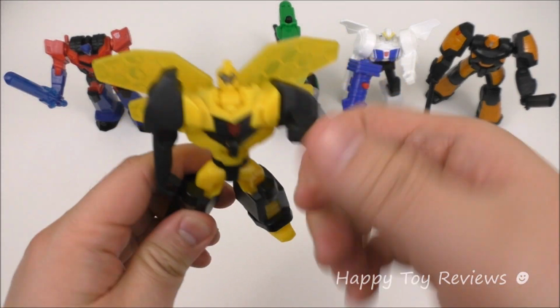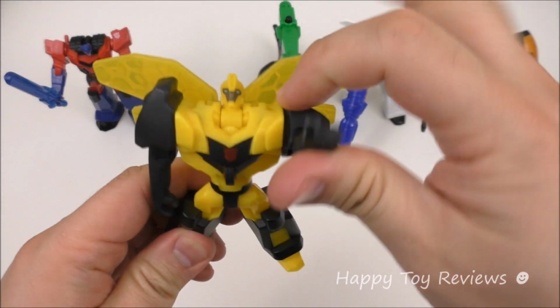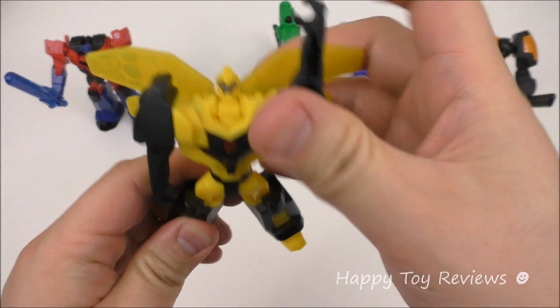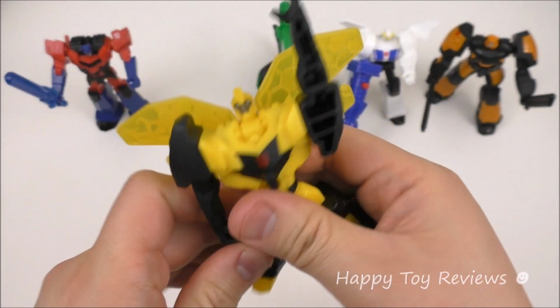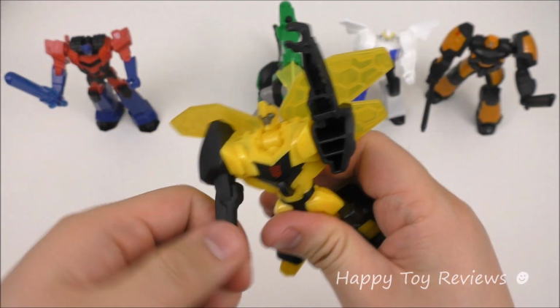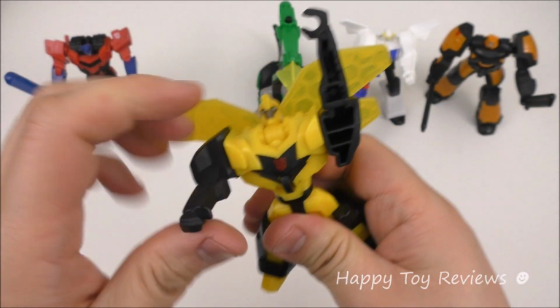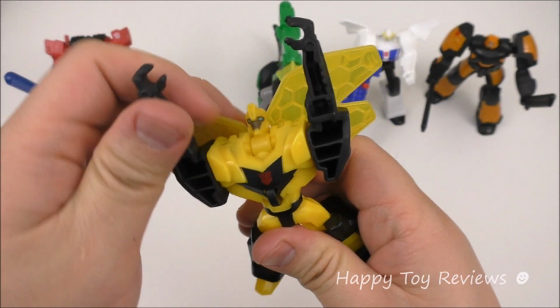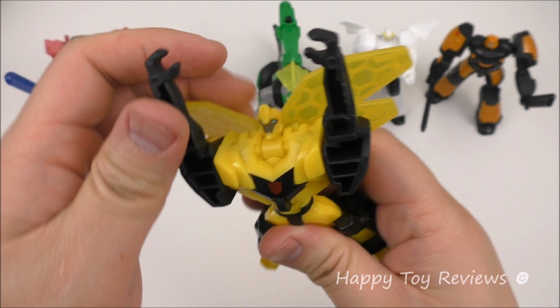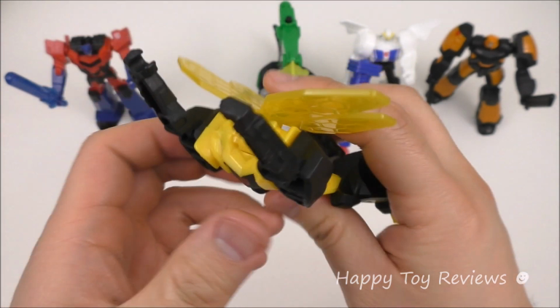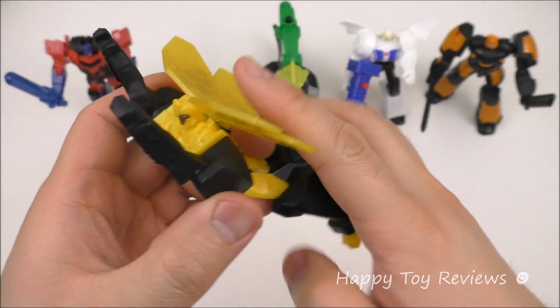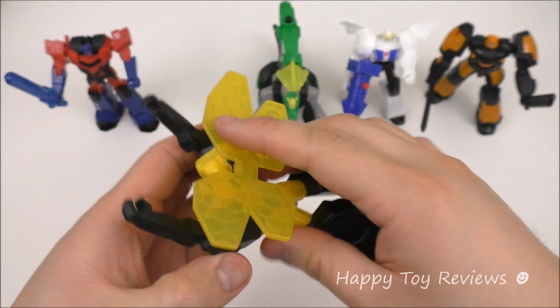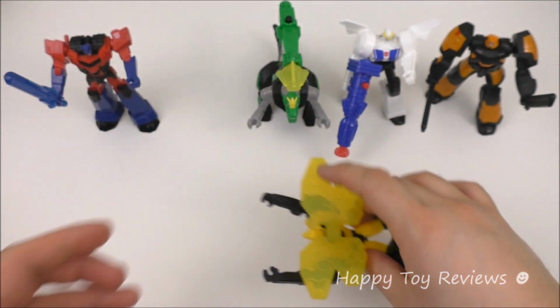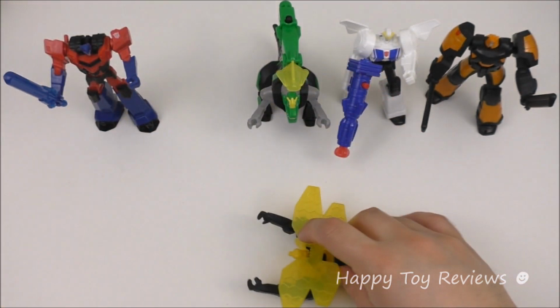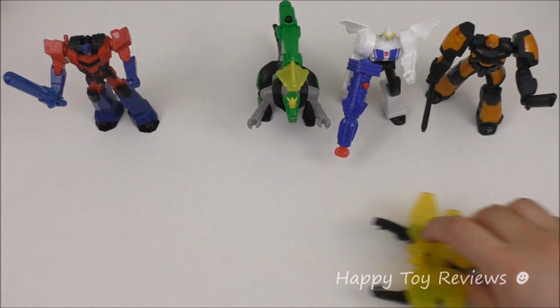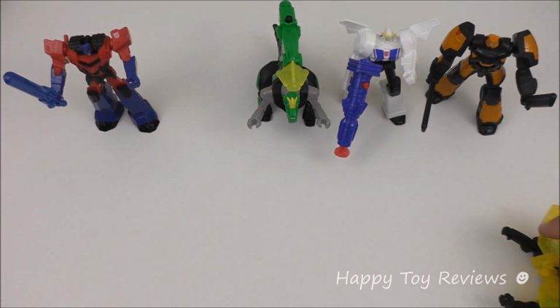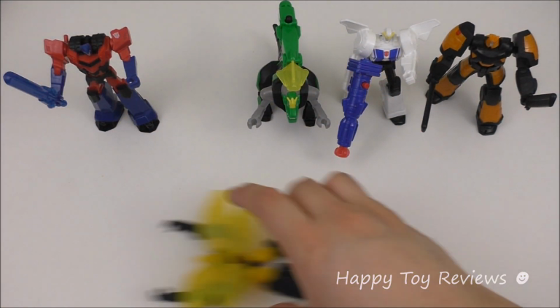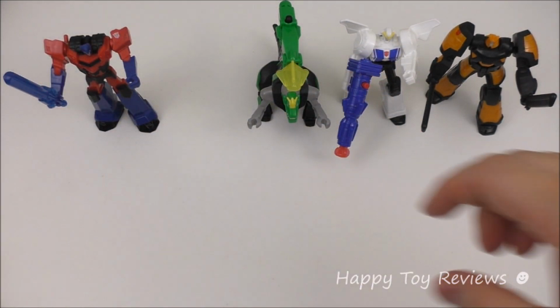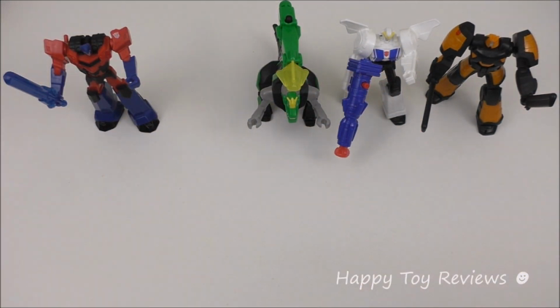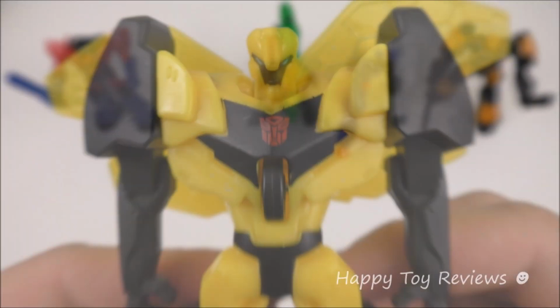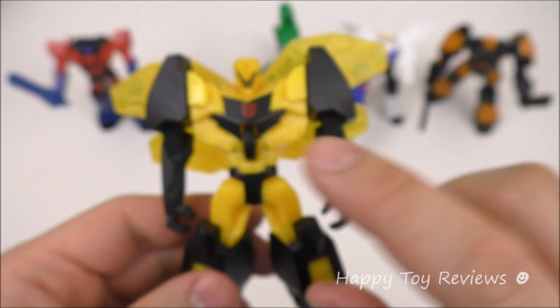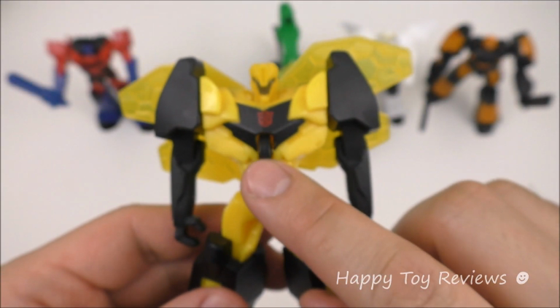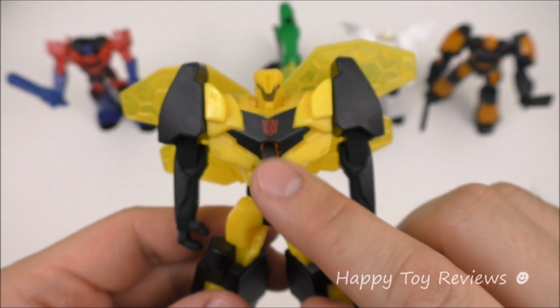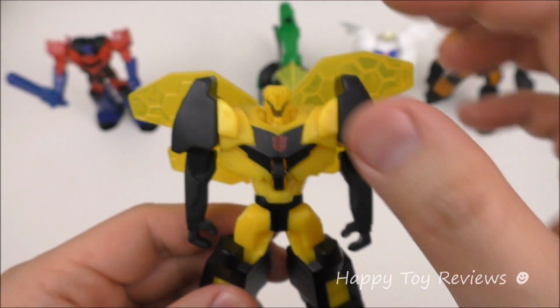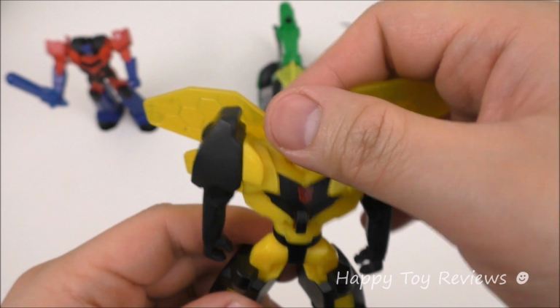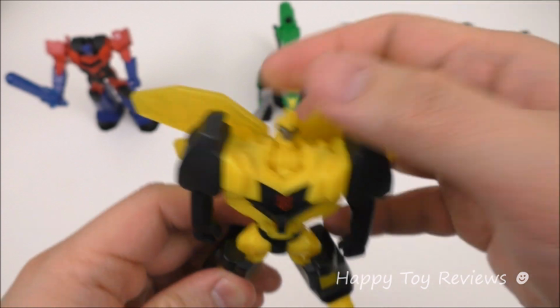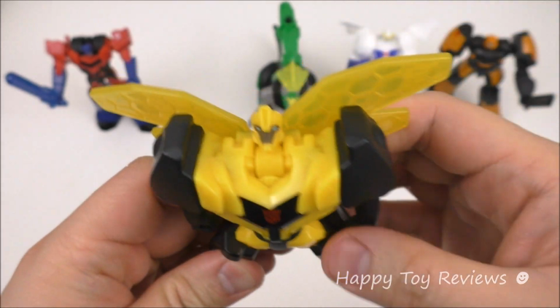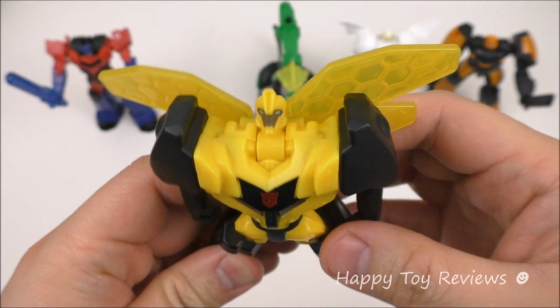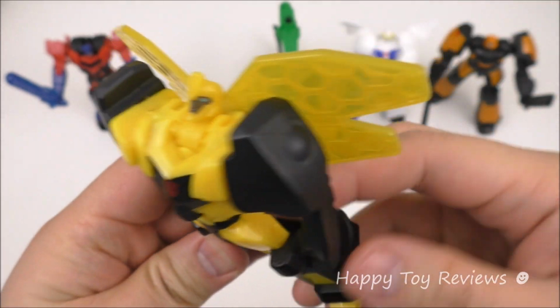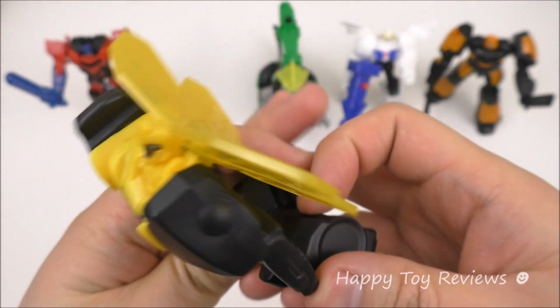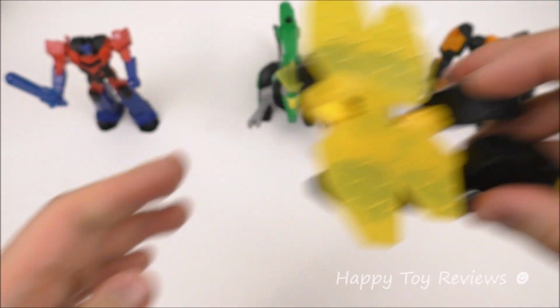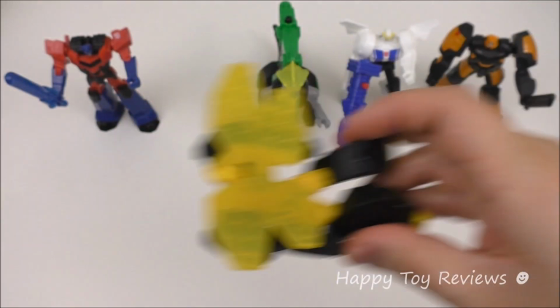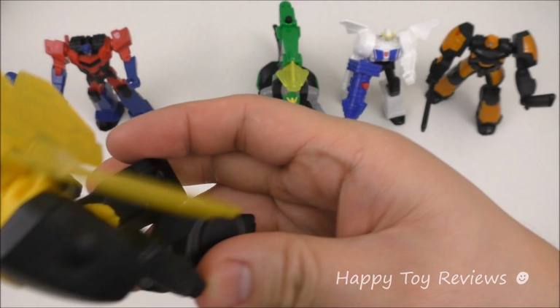Or you can set his arms up and still roll him. Bumblebee has a wheel here, so you can shift his head up and roll him away.